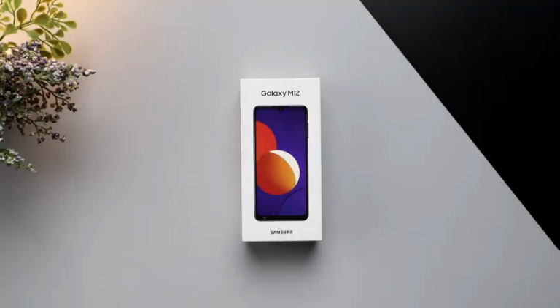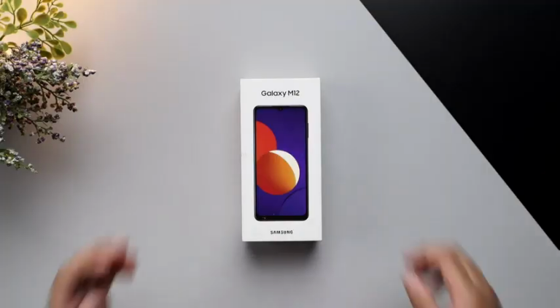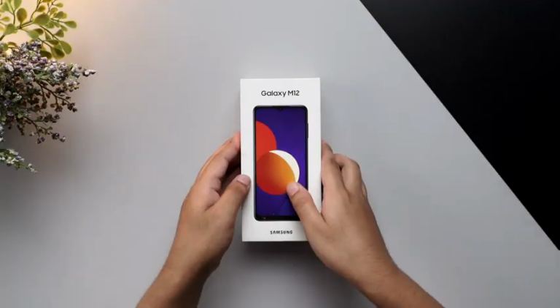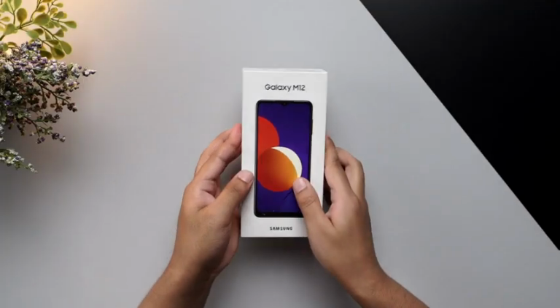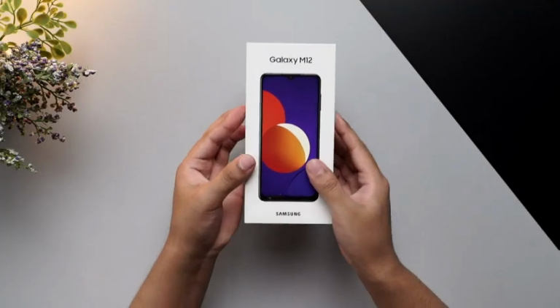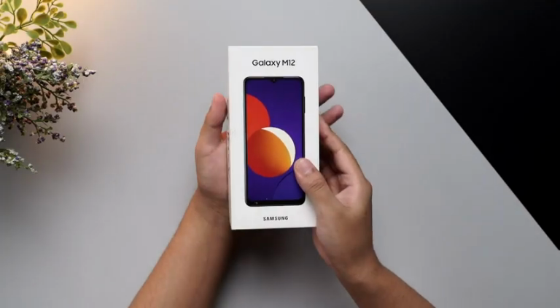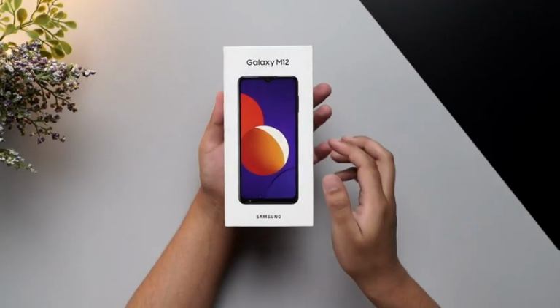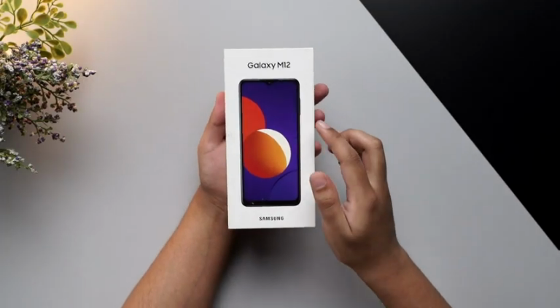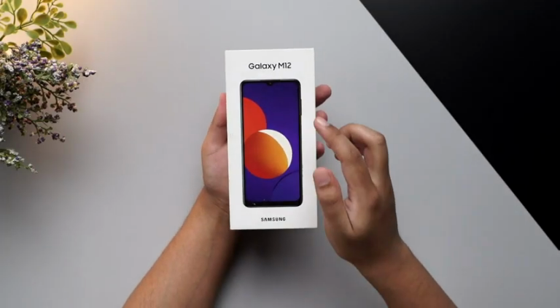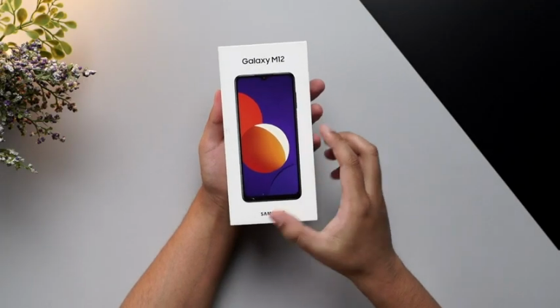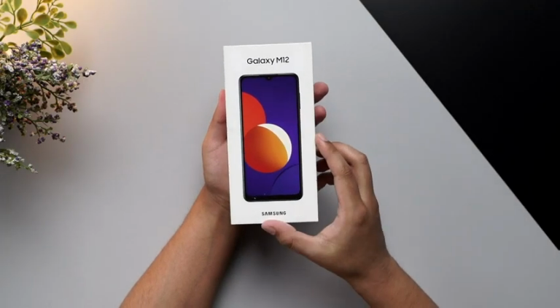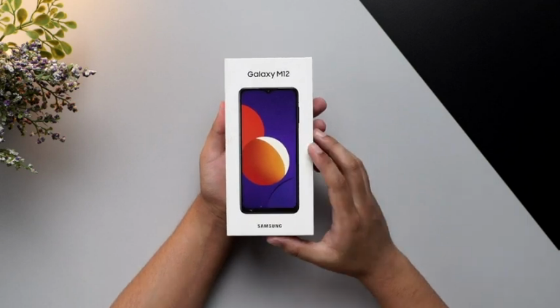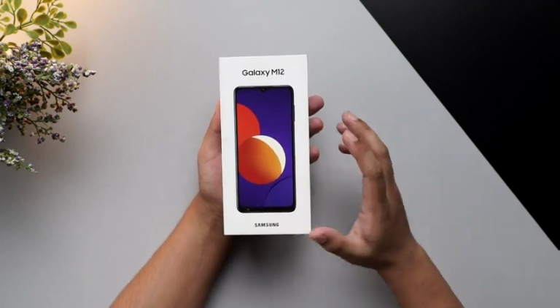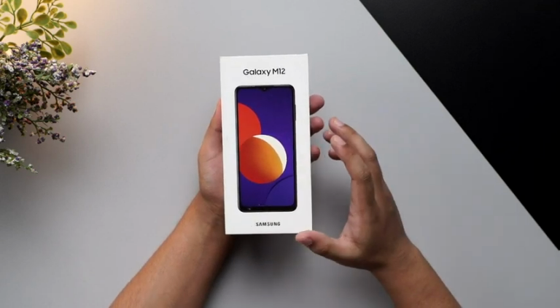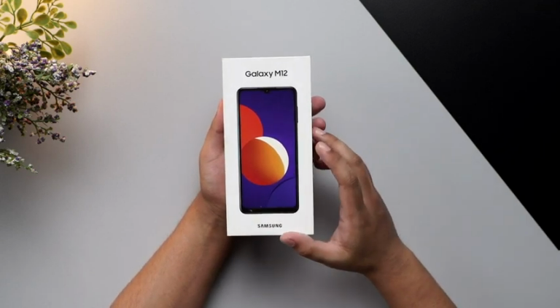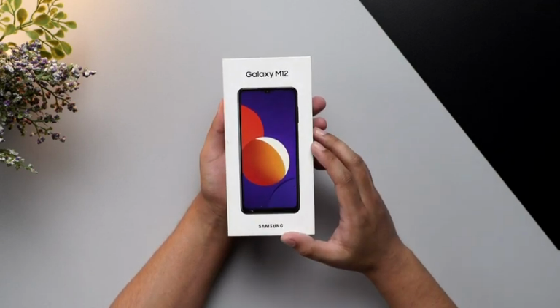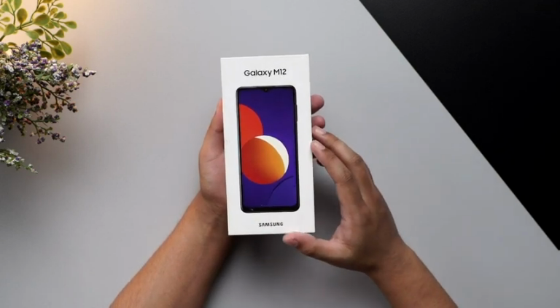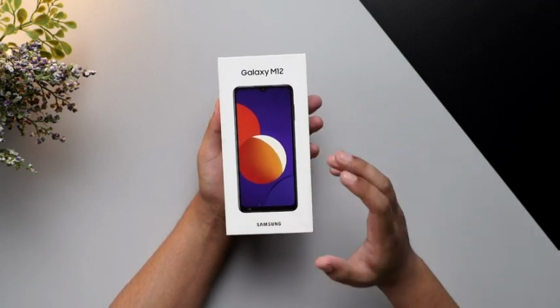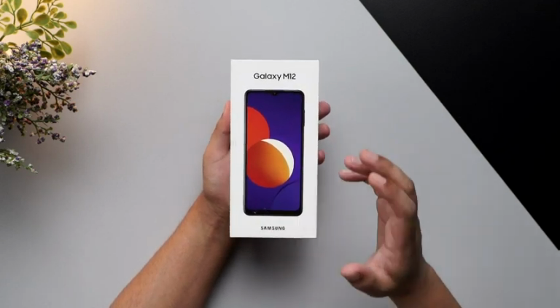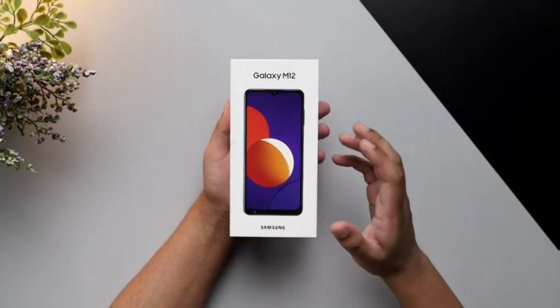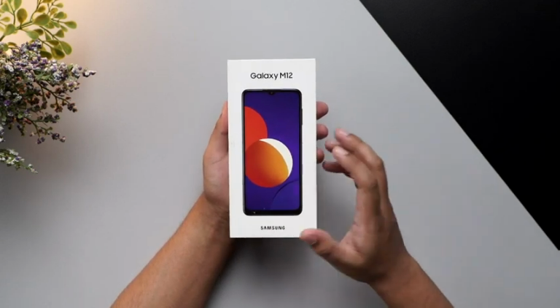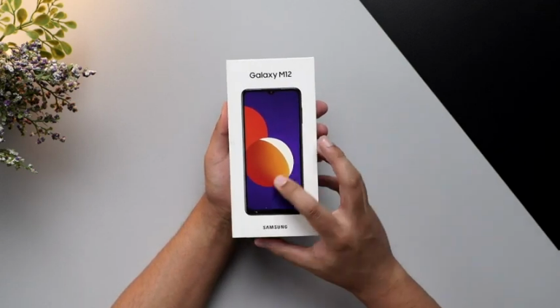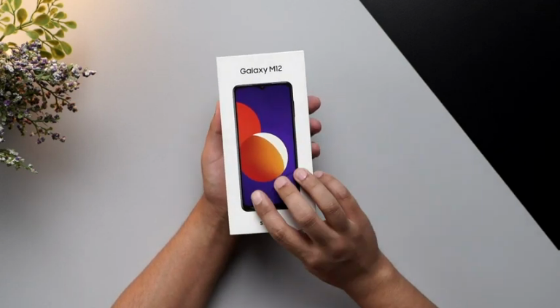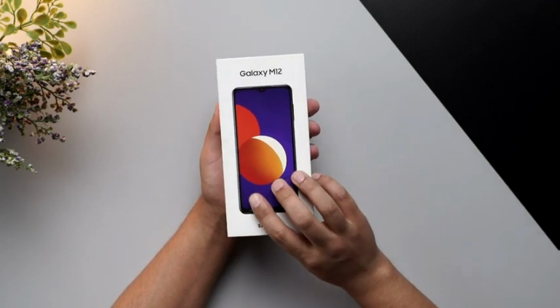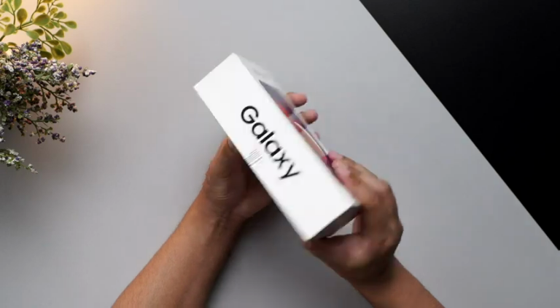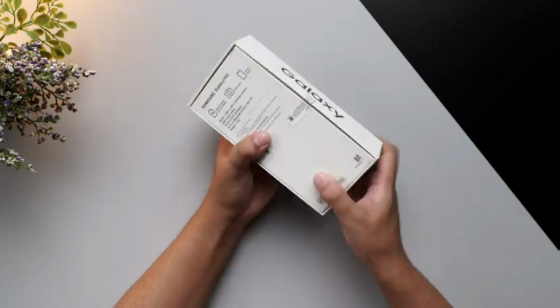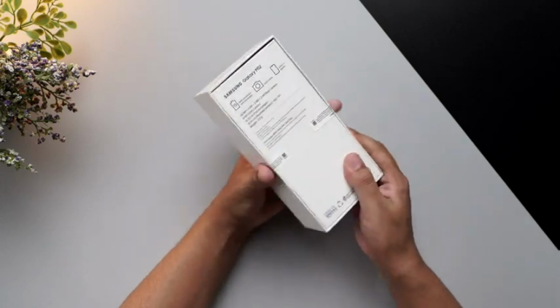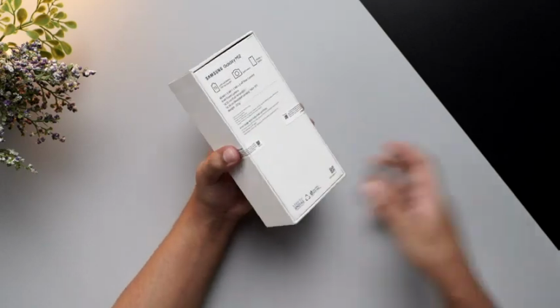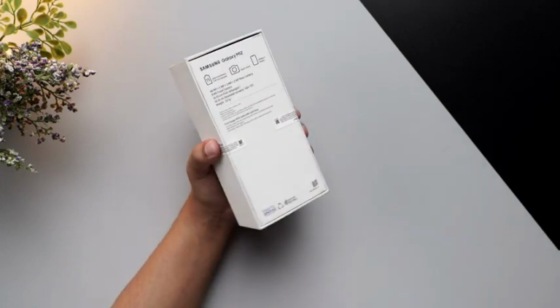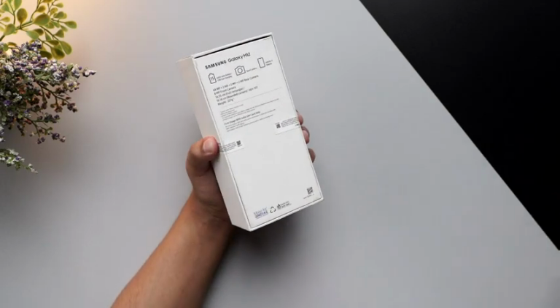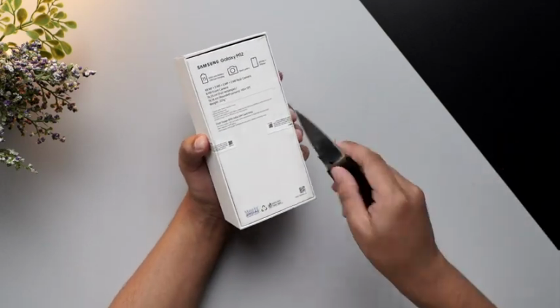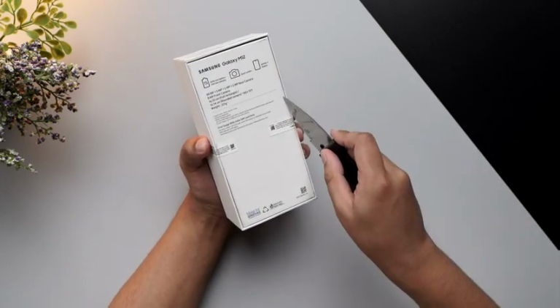Hello everyone, today we have the Samsung Galaxy M12 with us and we are going to unbox this product and see what's inside of it. So without any further ado, let's just quickly unbox this device.